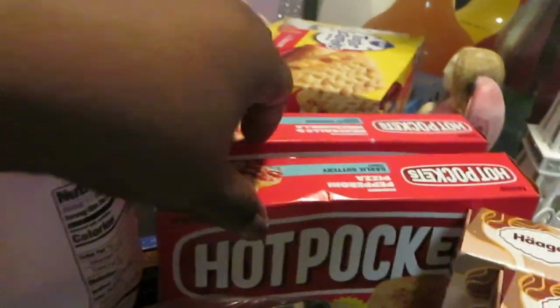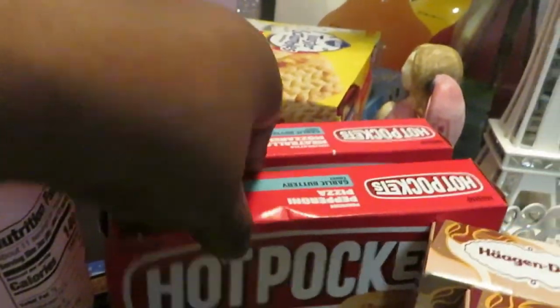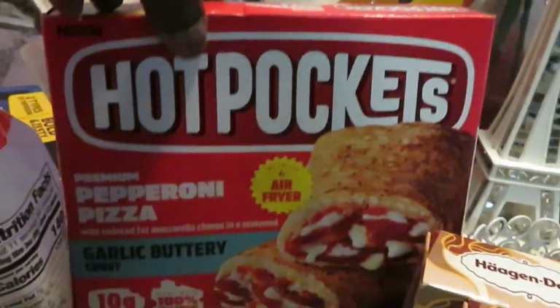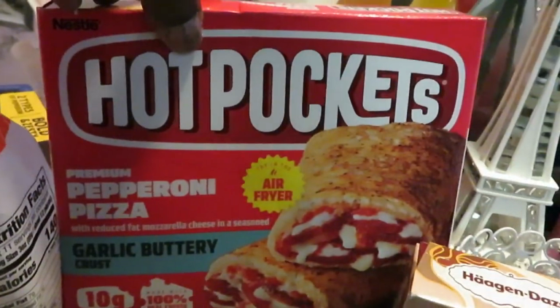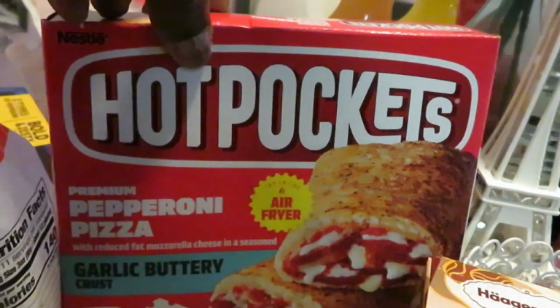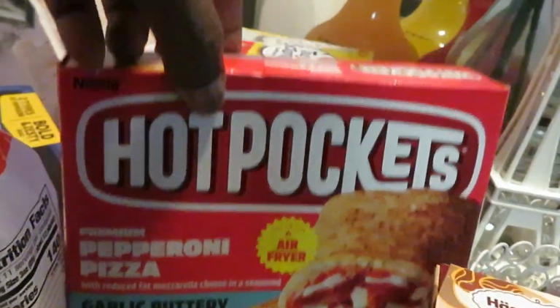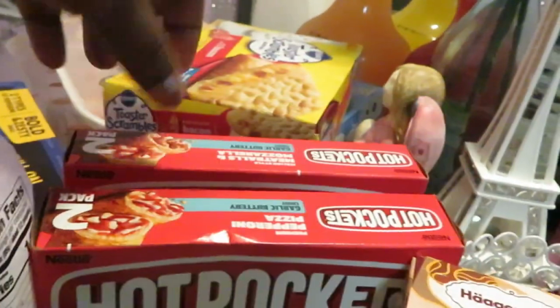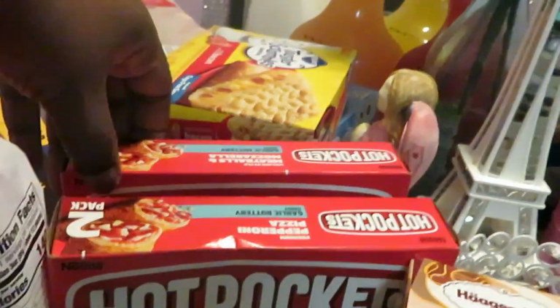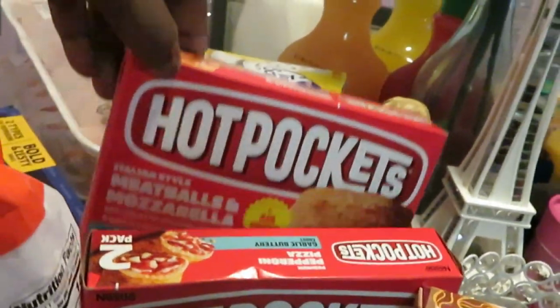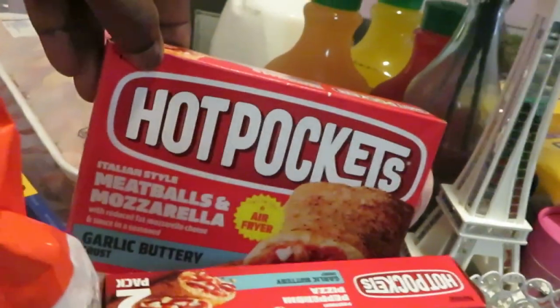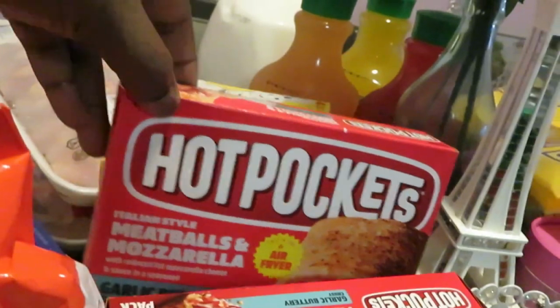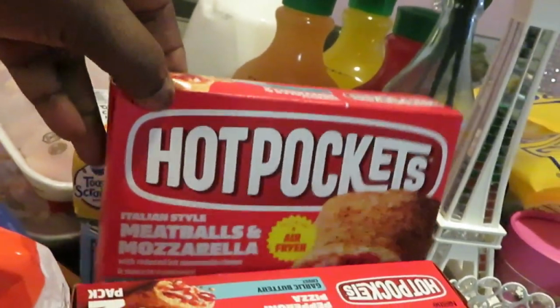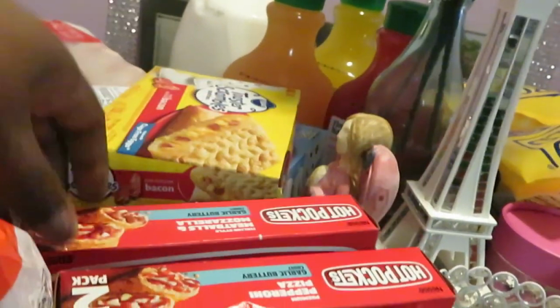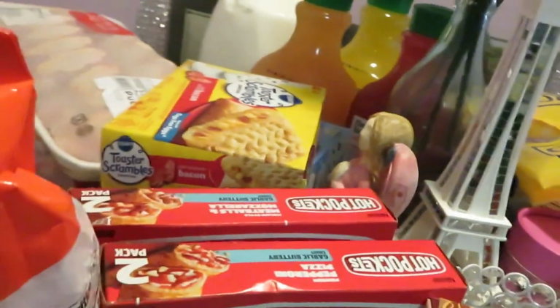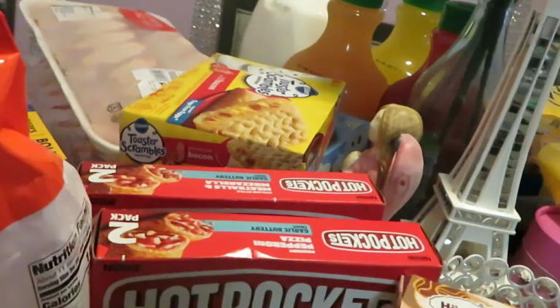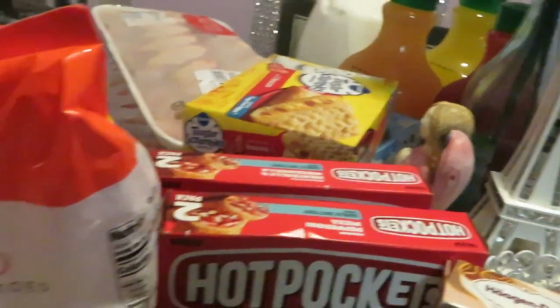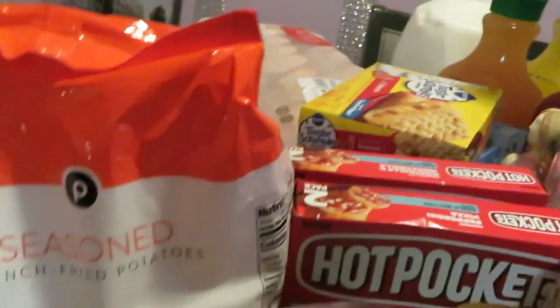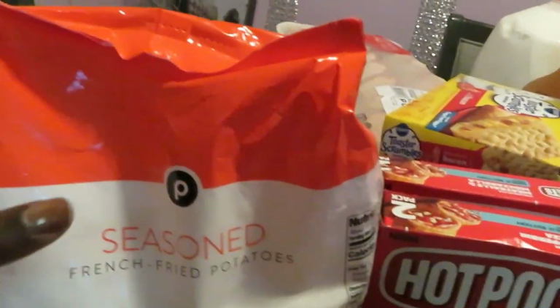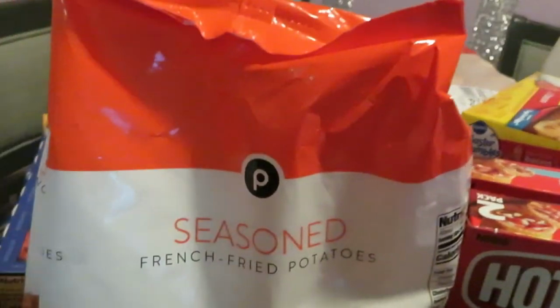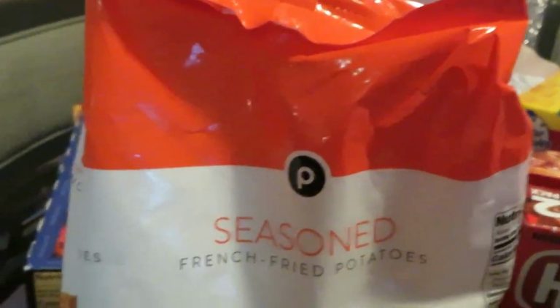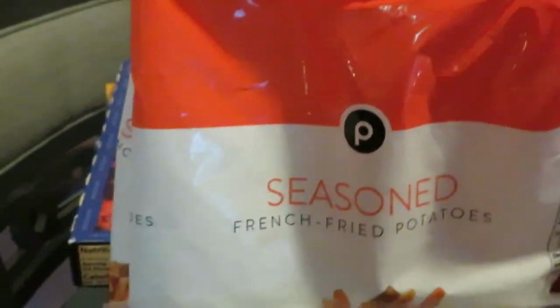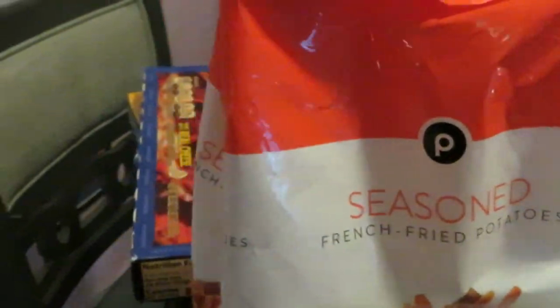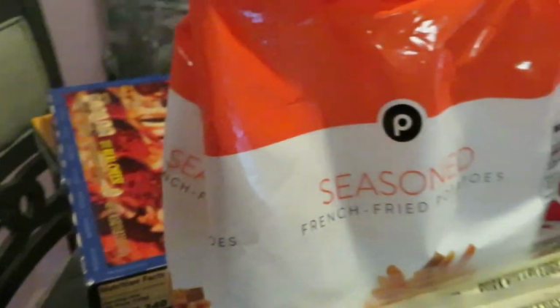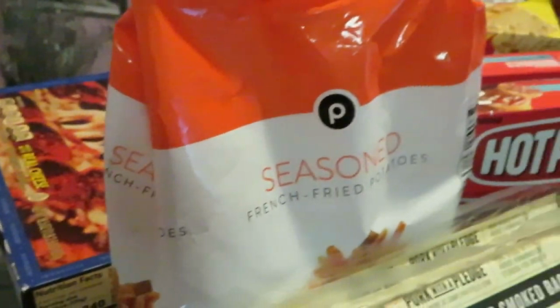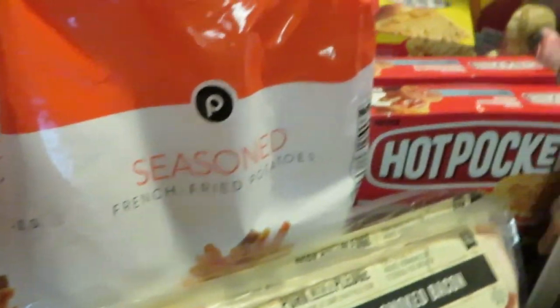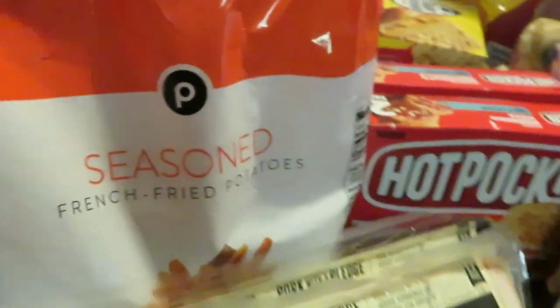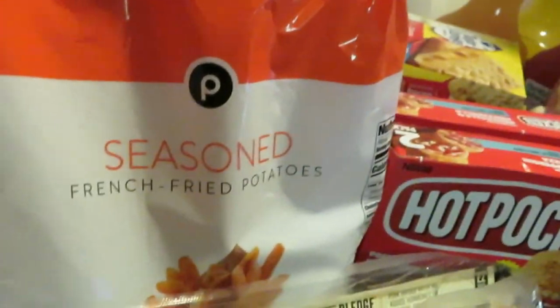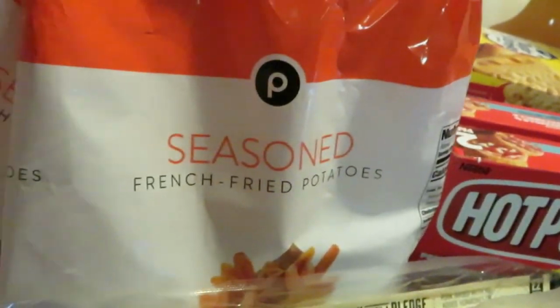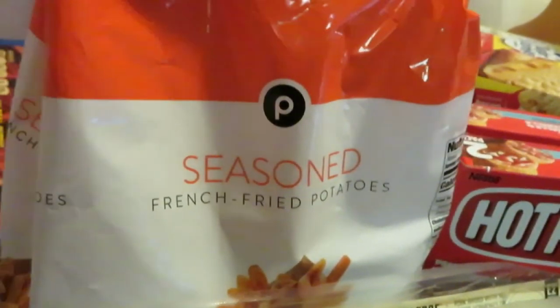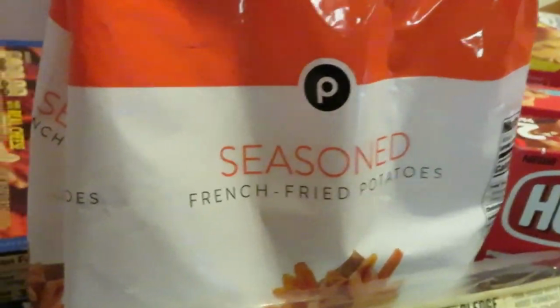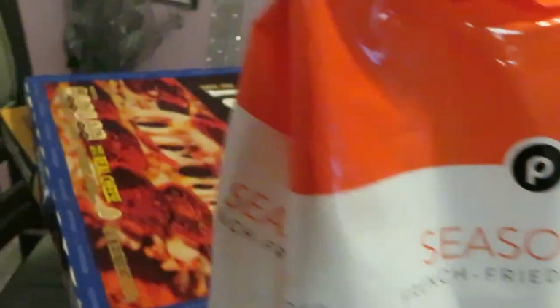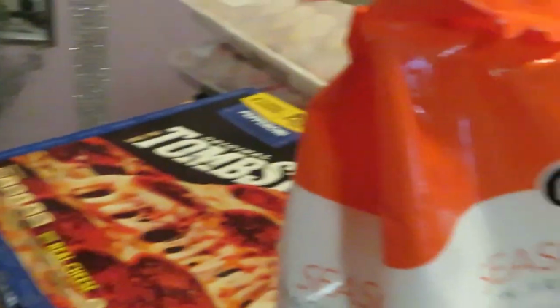The Hot Pockets were BOGO this week — I got the pepperoni pizza and the meatballs and mozzarella. I also grabbed some fries; gonna cook some fries this week. I love the Publix seasoned fries, they are really good.